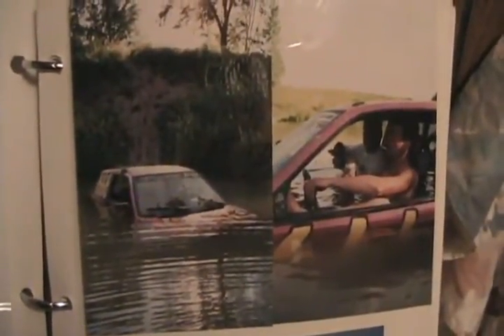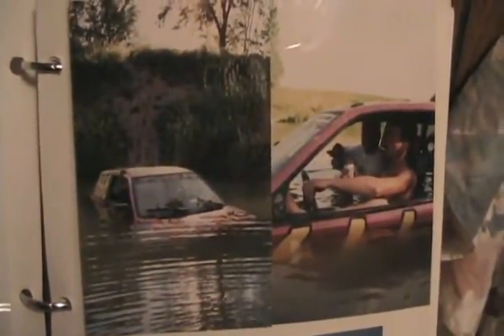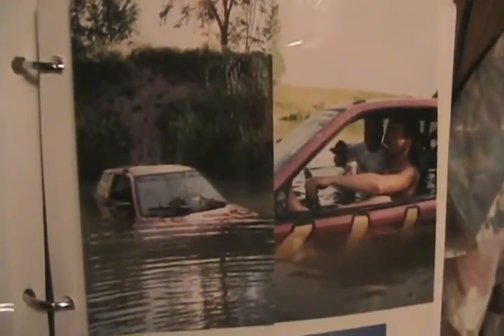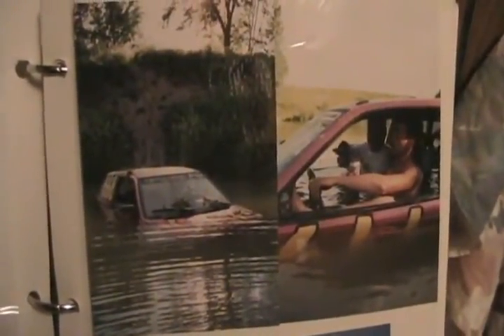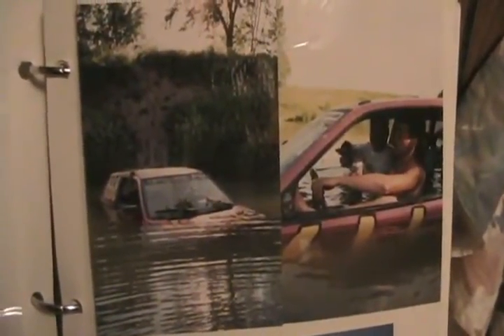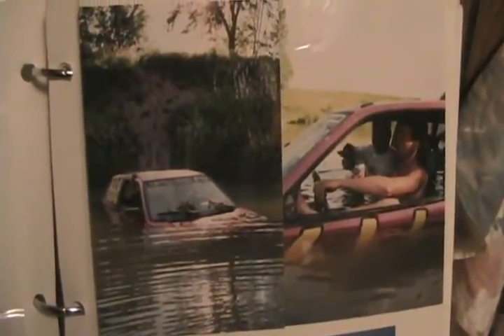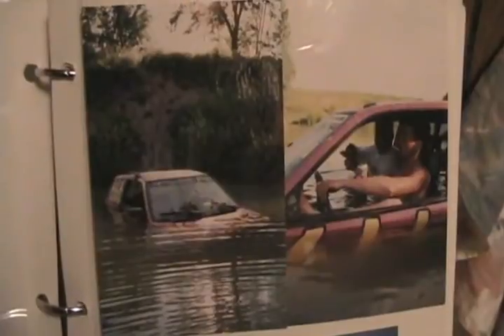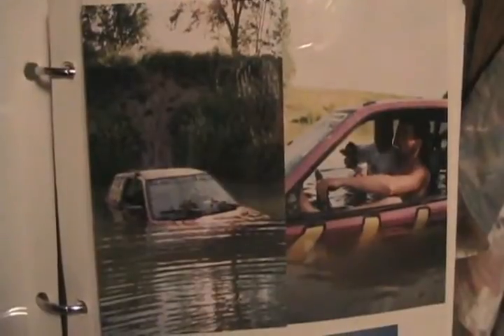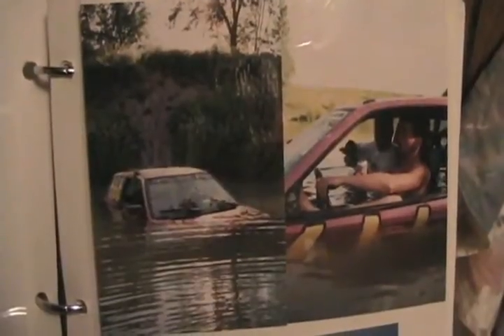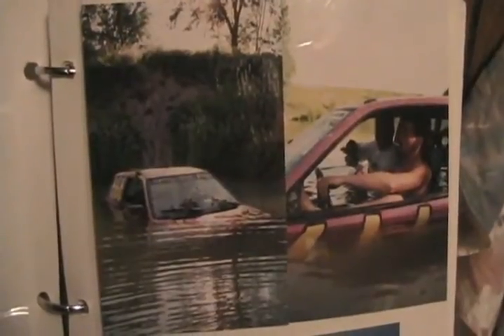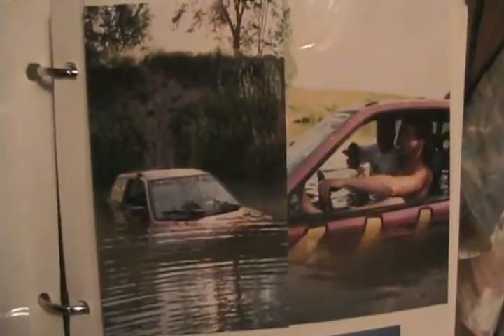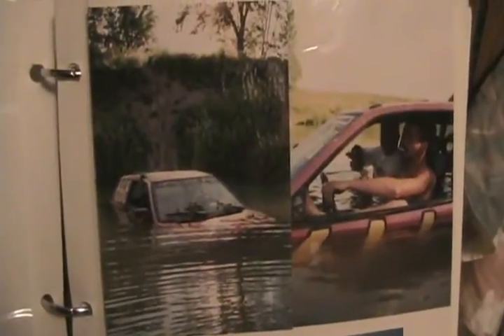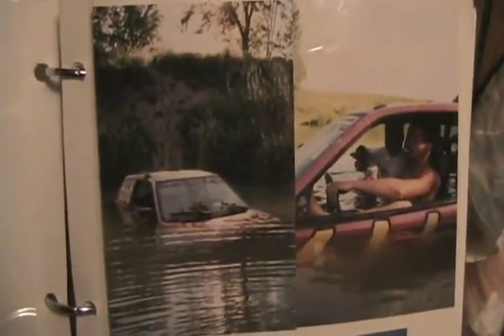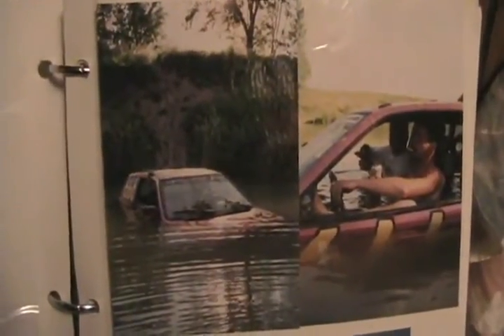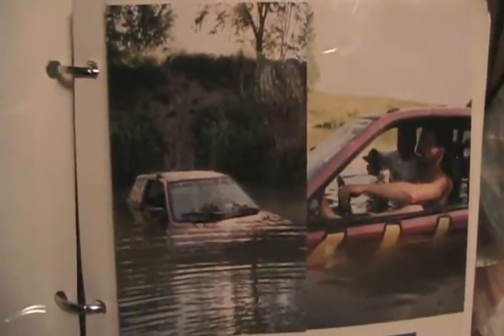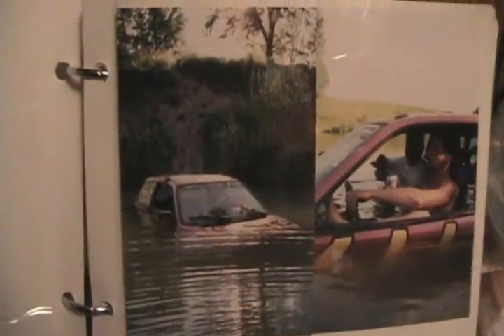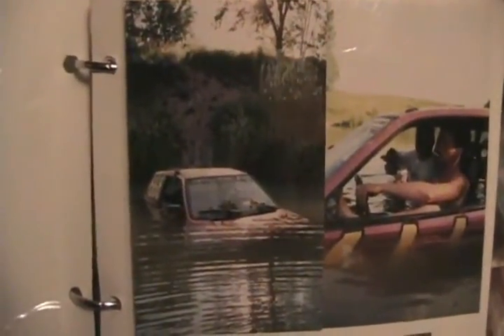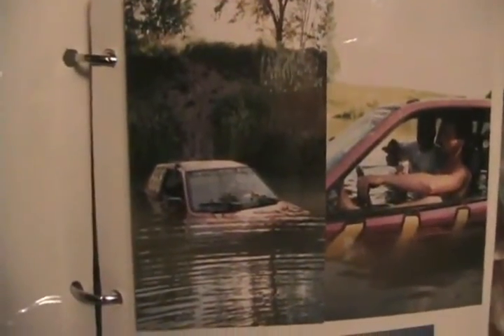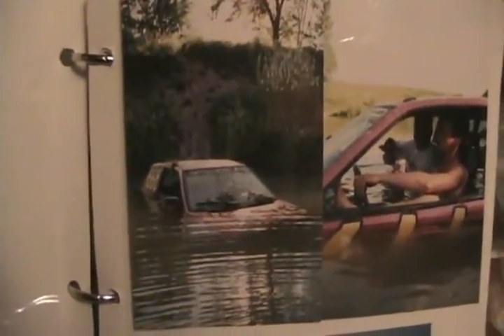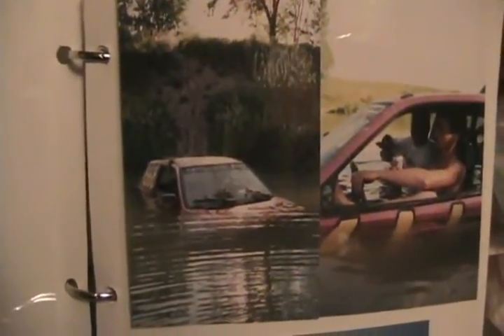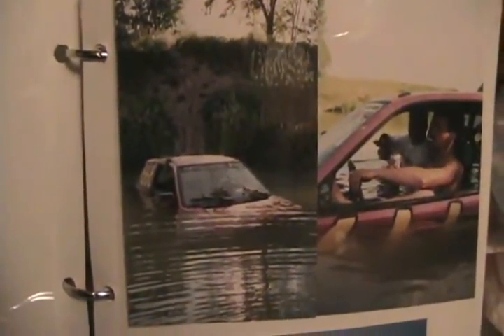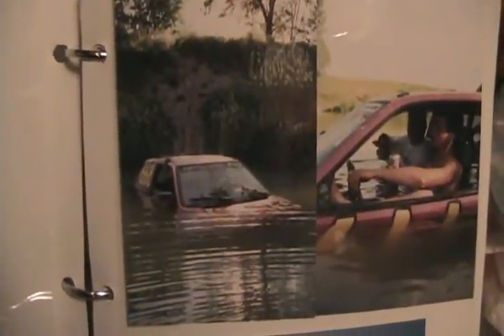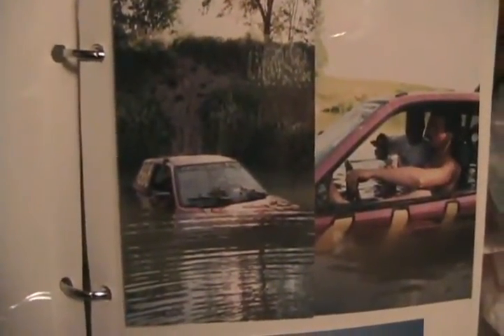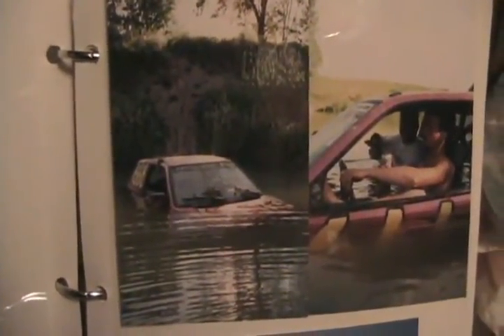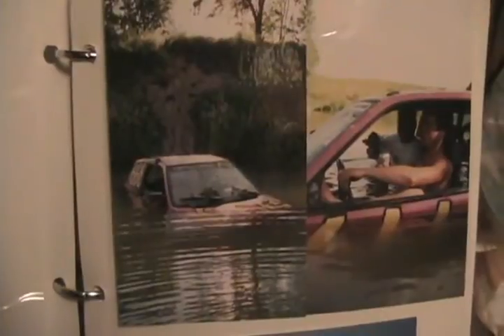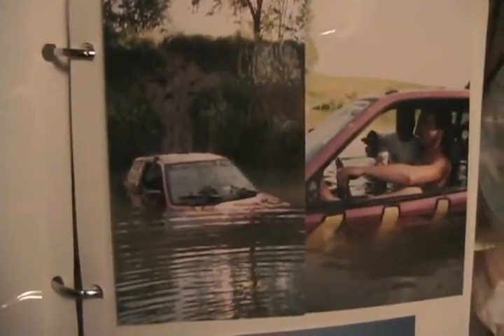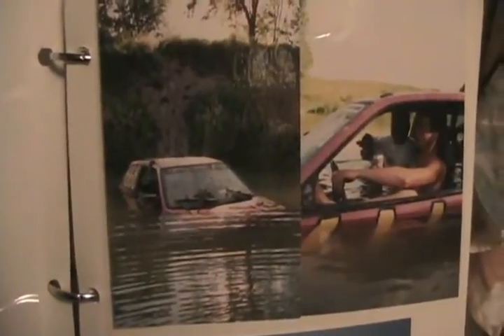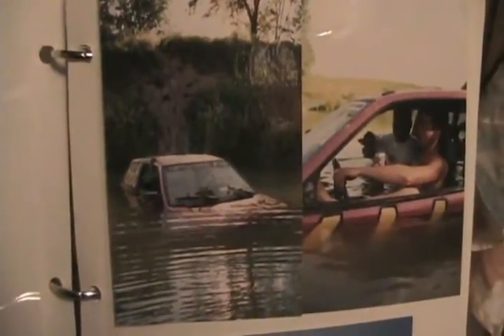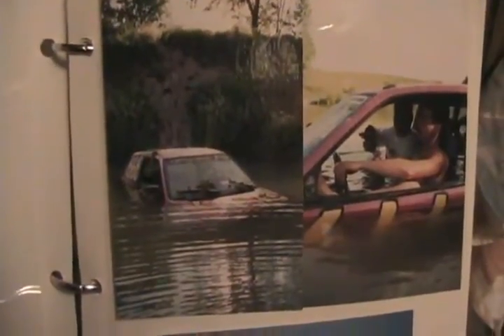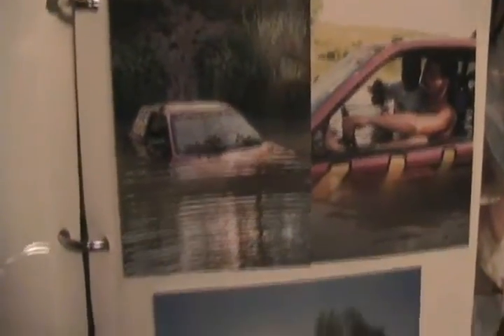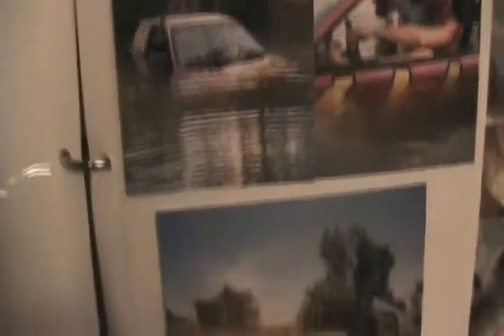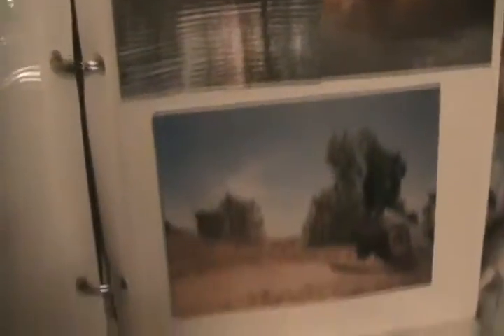1986 Honda Civic that I did the bad air jump with and broke my ribs. We actually drained it all out, got it running, and jumped it a week later.